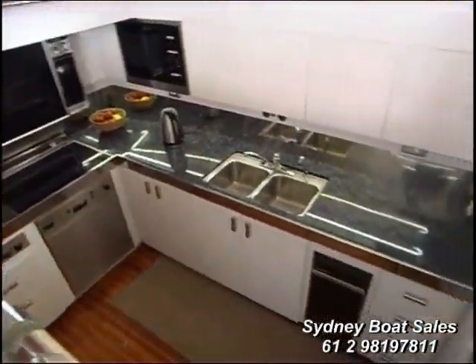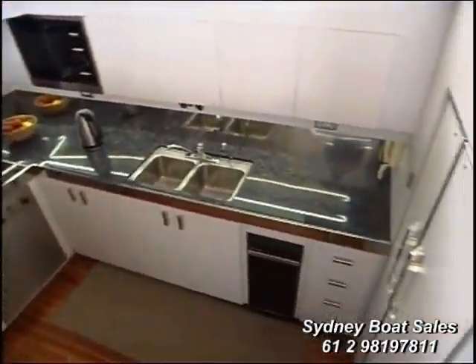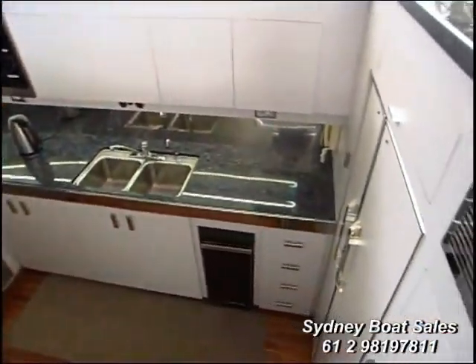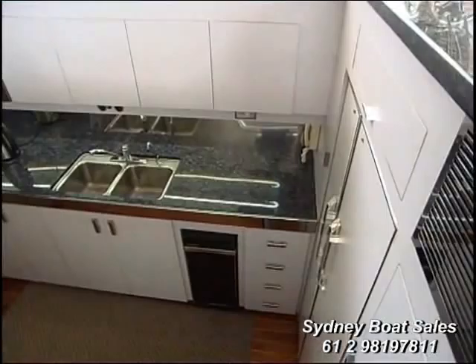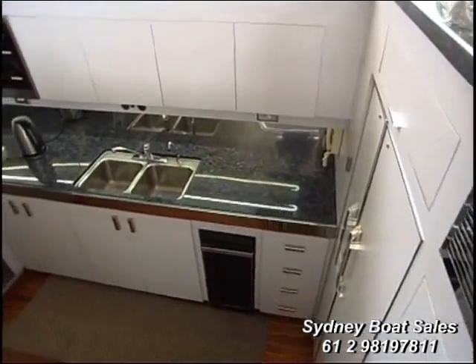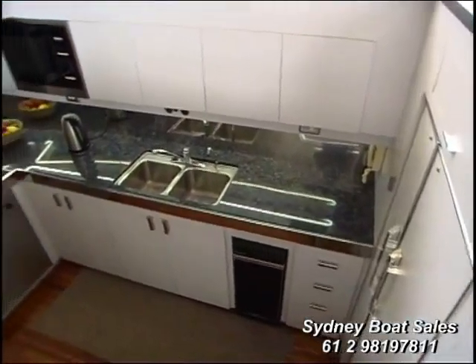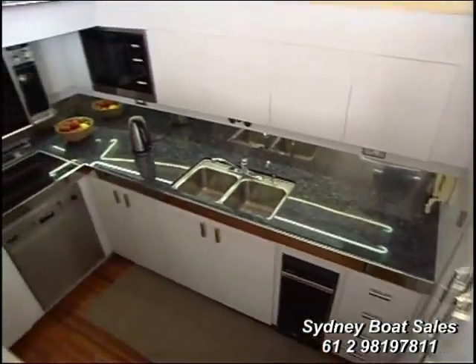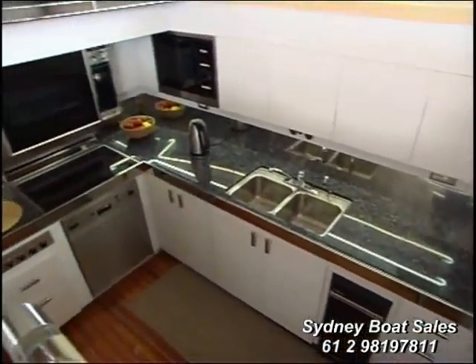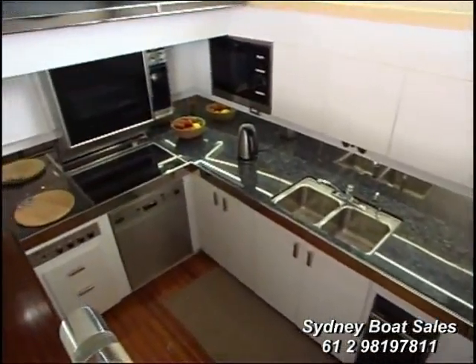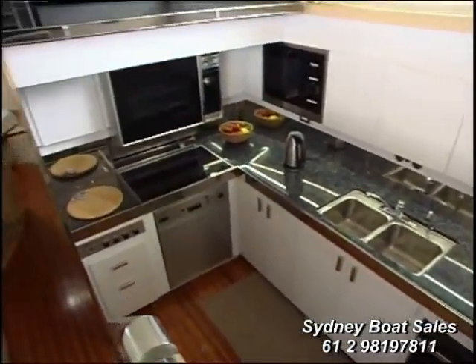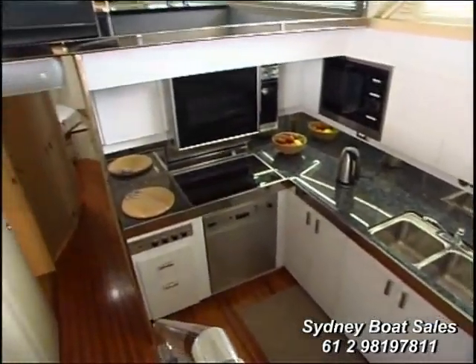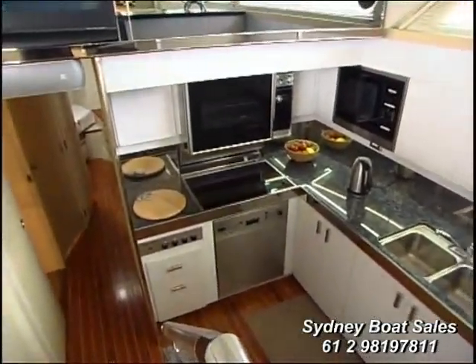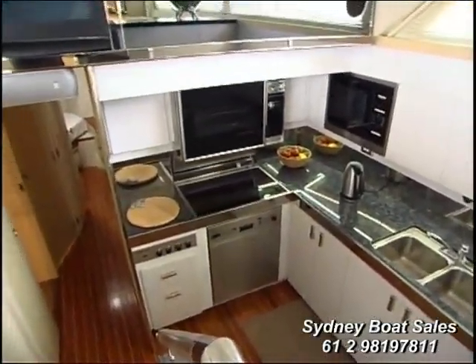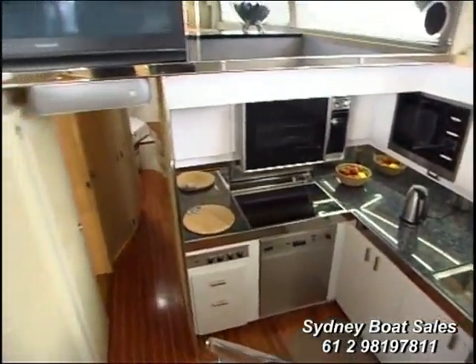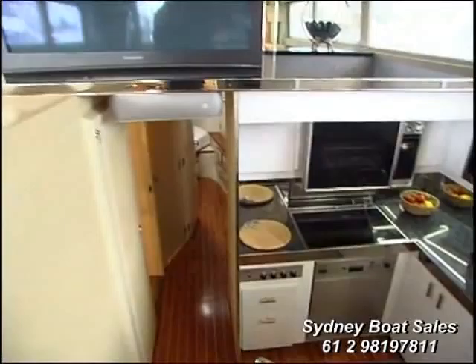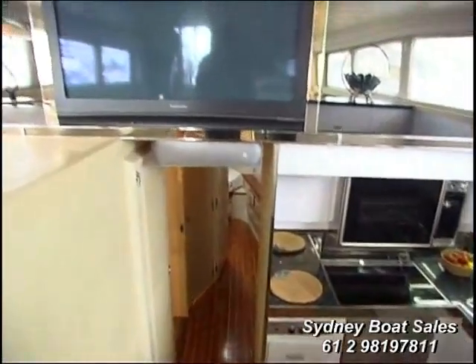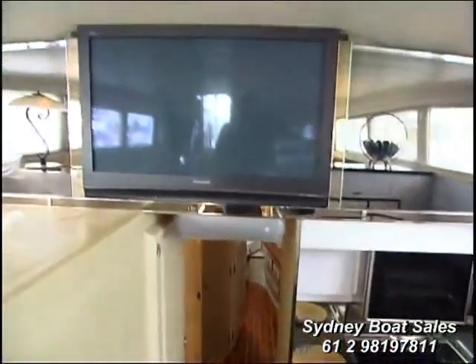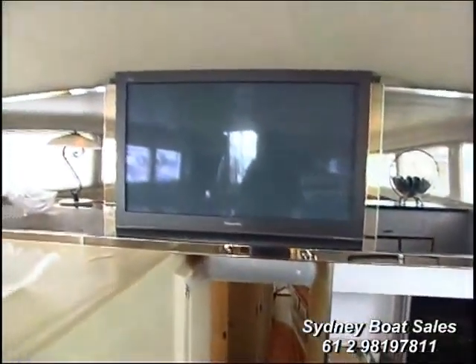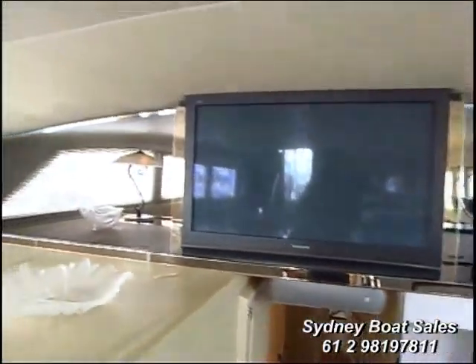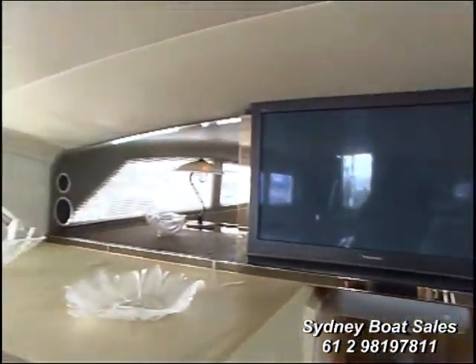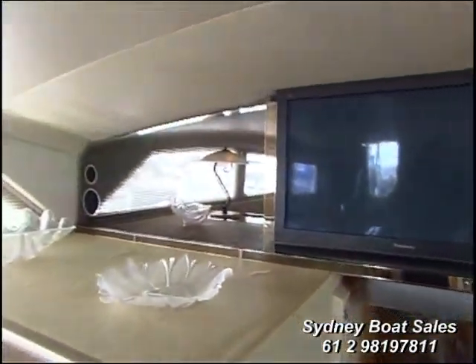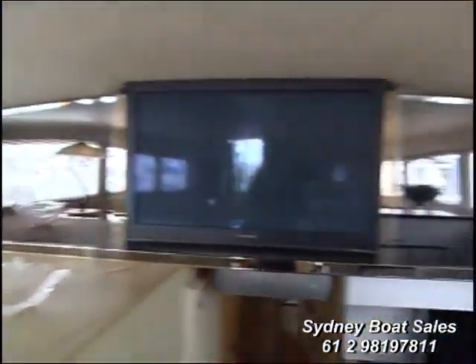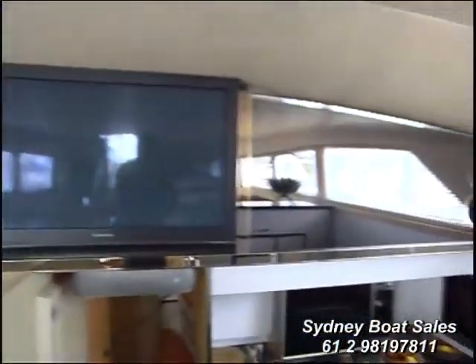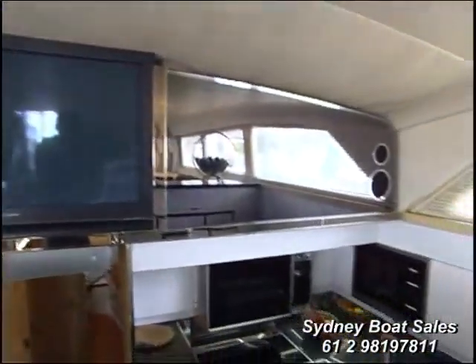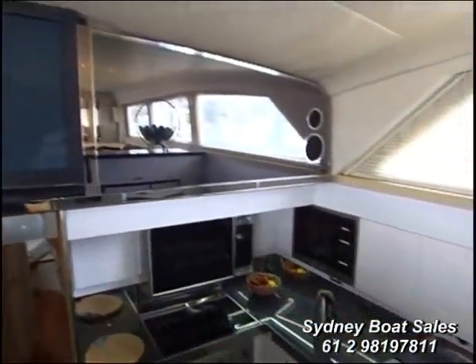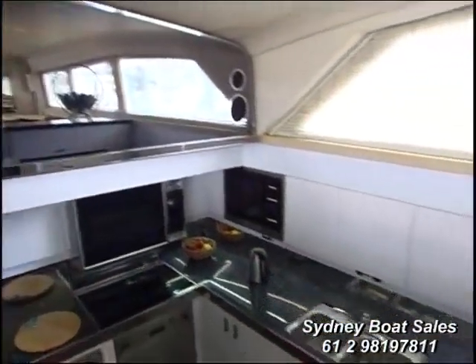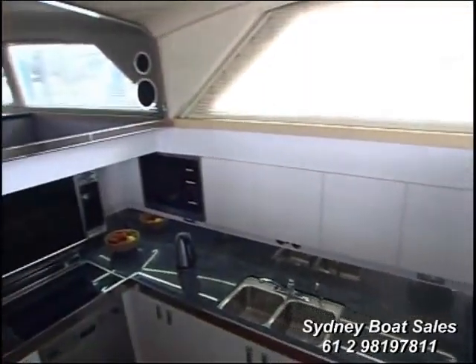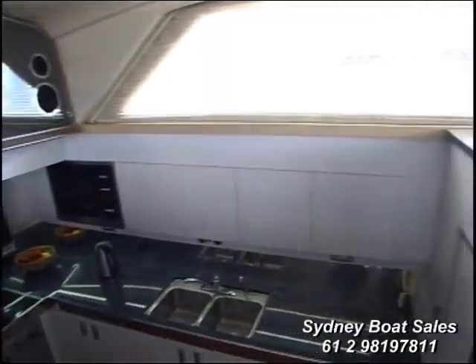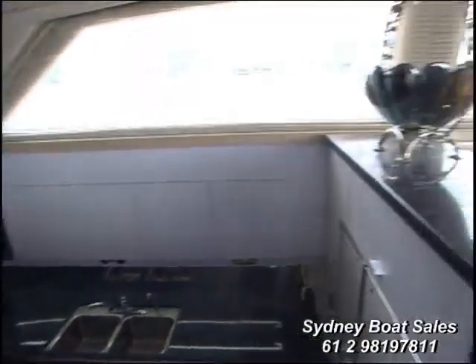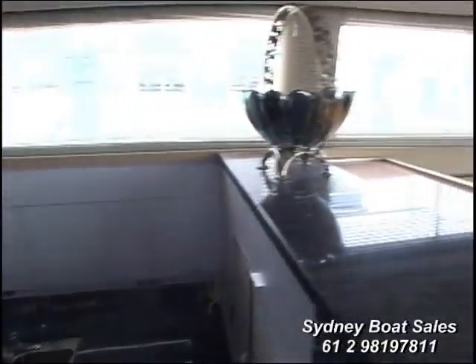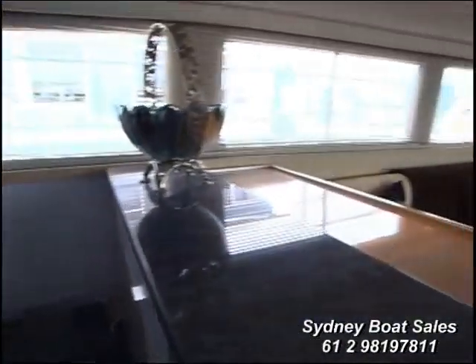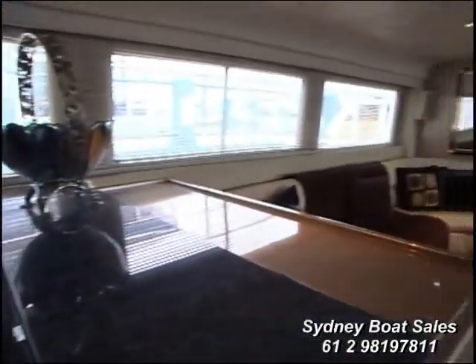That is a galley of all galleys — just like it was a helm of all helms. All the appliances are in good condition, all replaced over the past few years. There's no old equipment on this vessel — it's all been updated and upgraded. That galley is down, which is great.